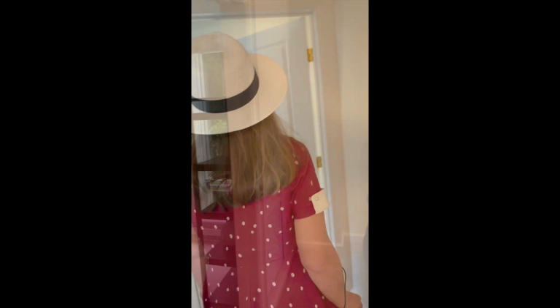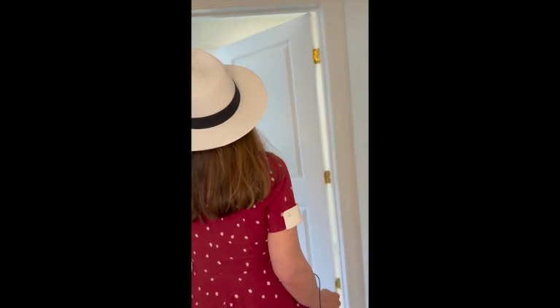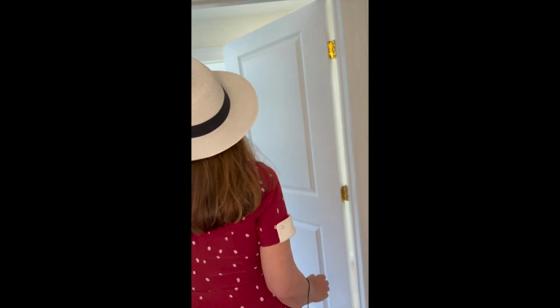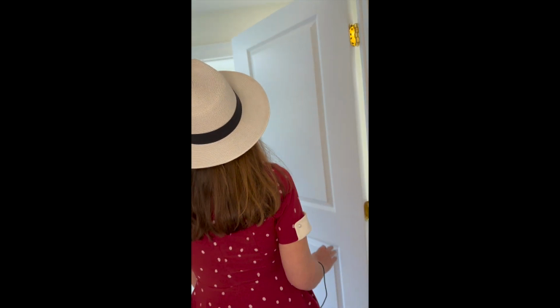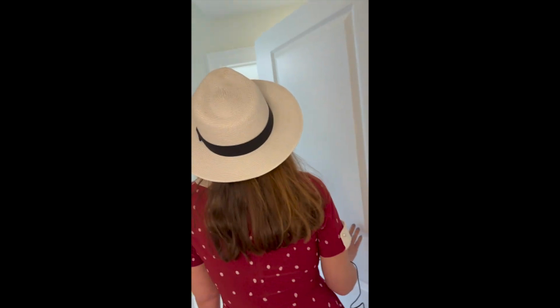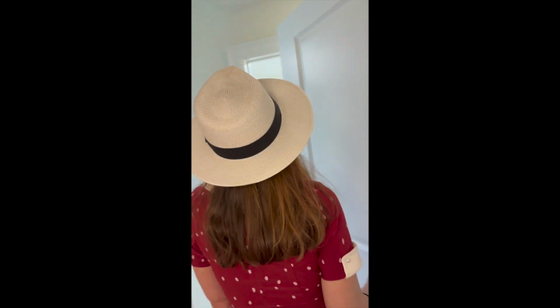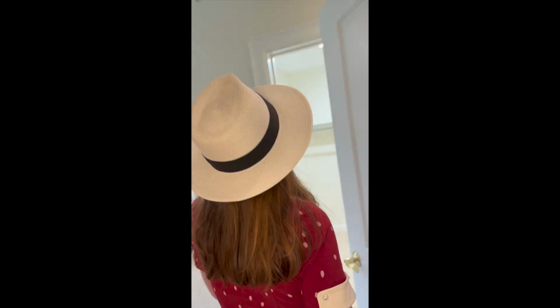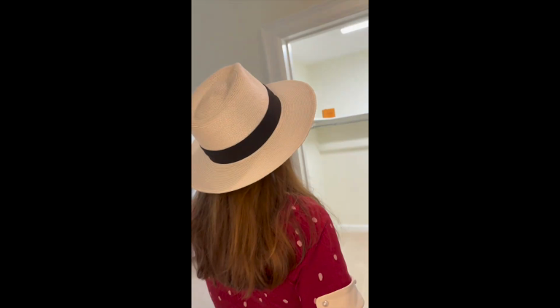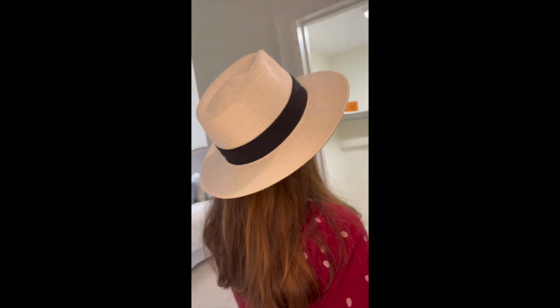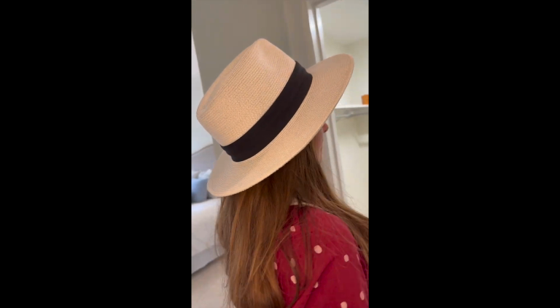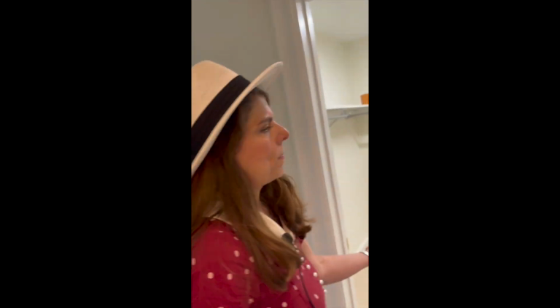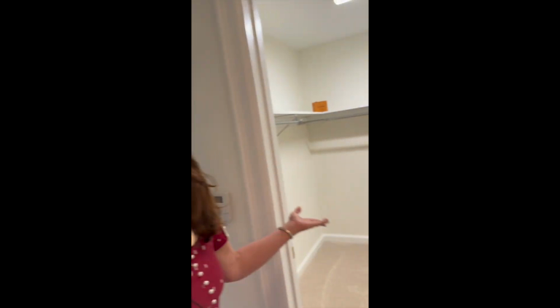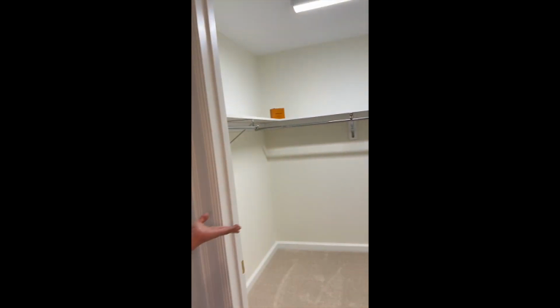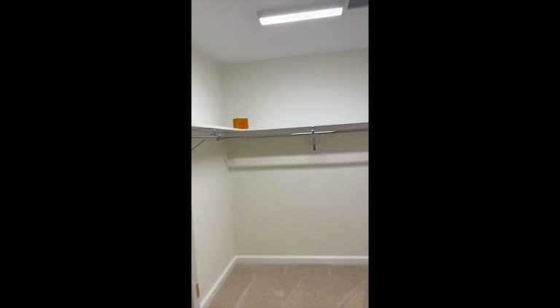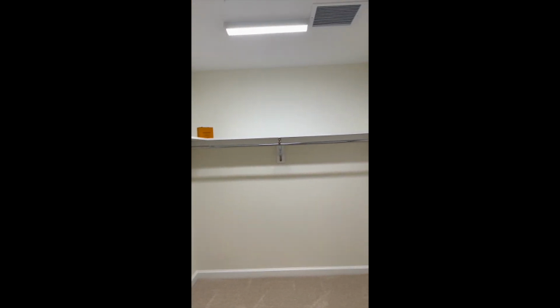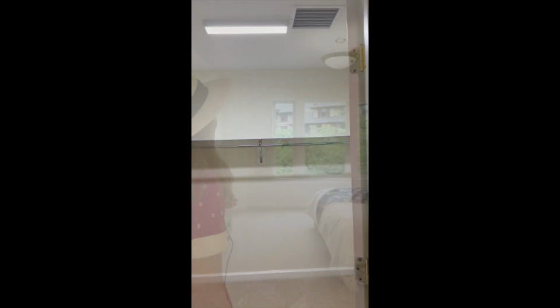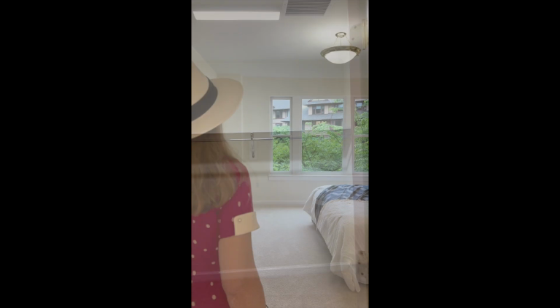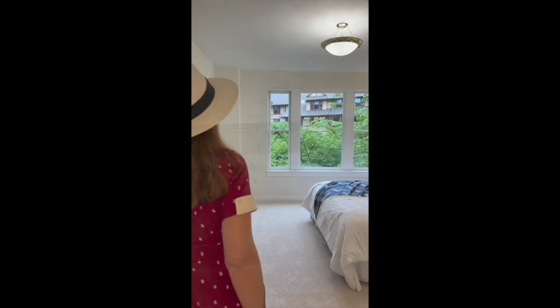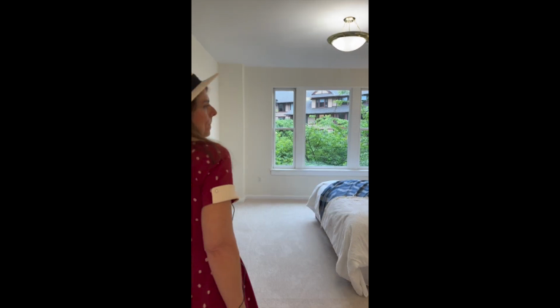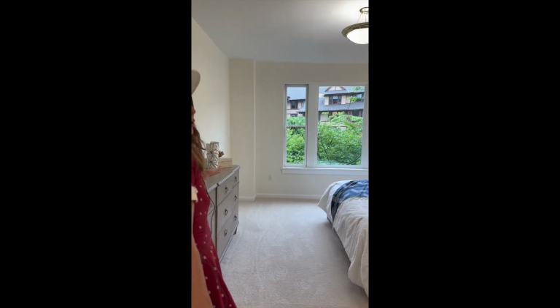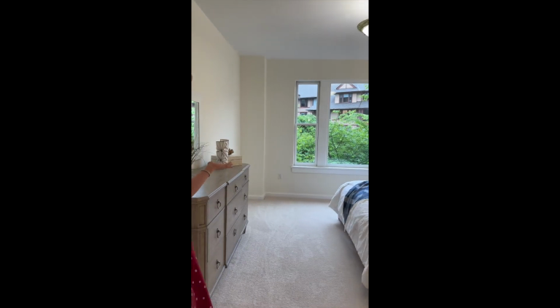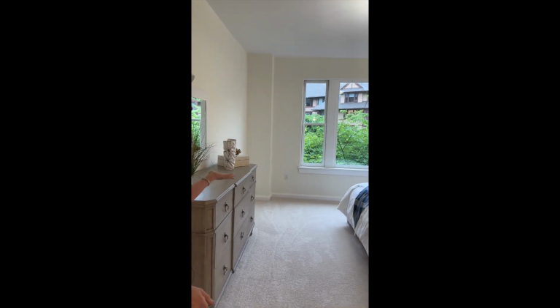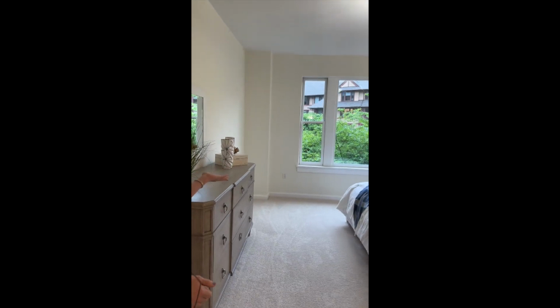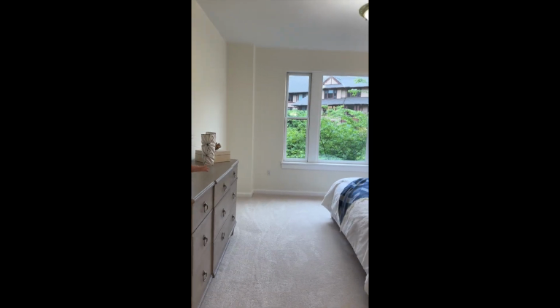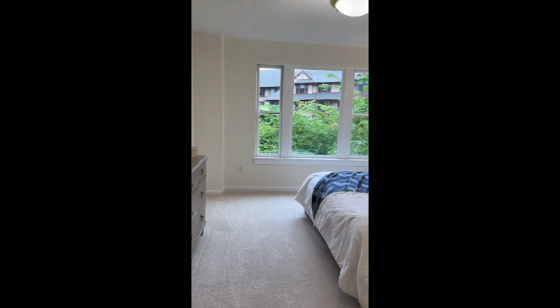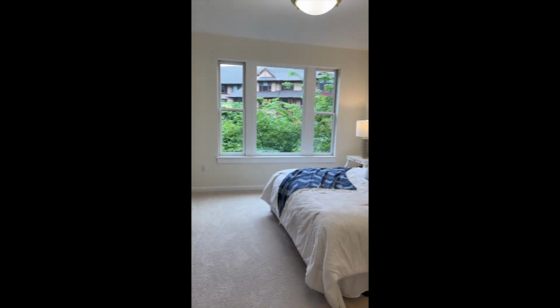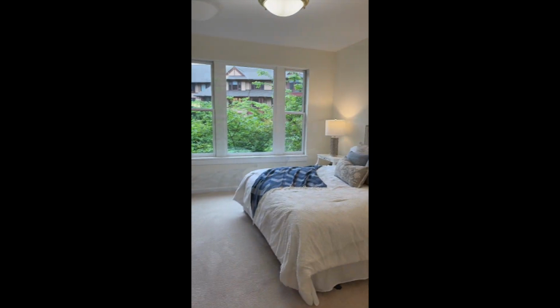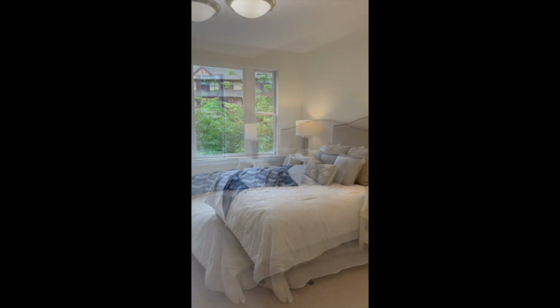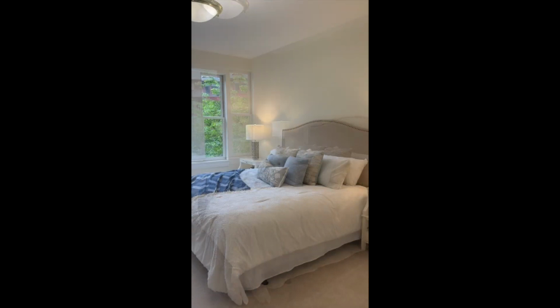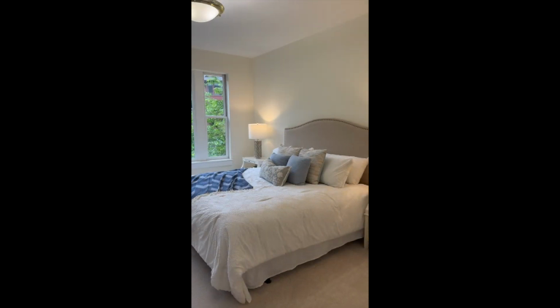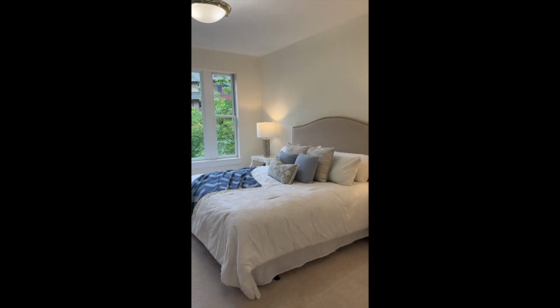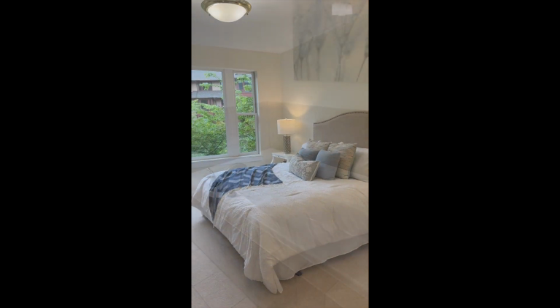Come this way and you can see there's a beautiful large walk-in closet. Here's the bedroom — it's very open, airy, with lots of beautiful natural light.